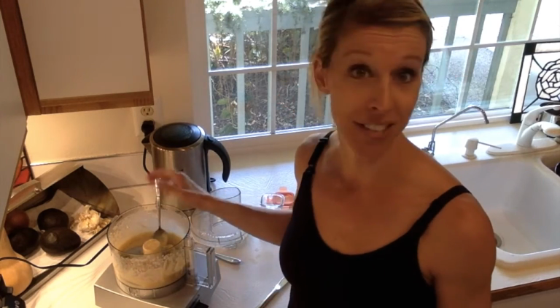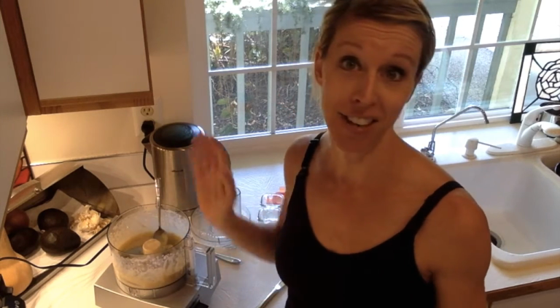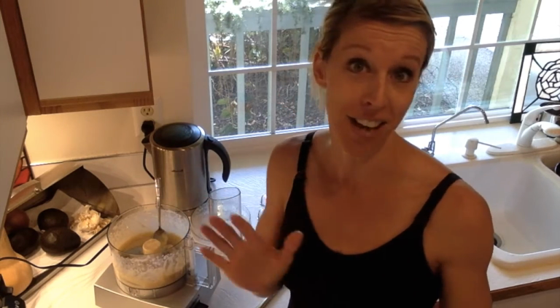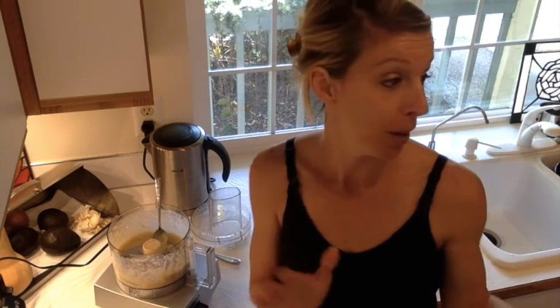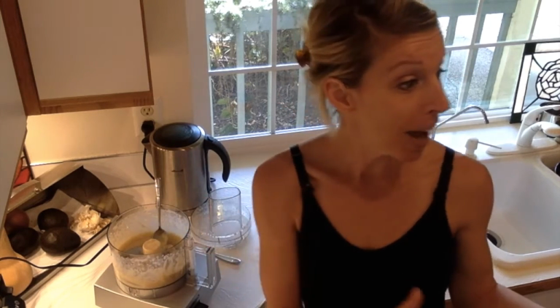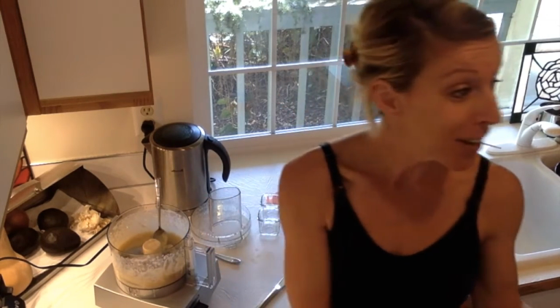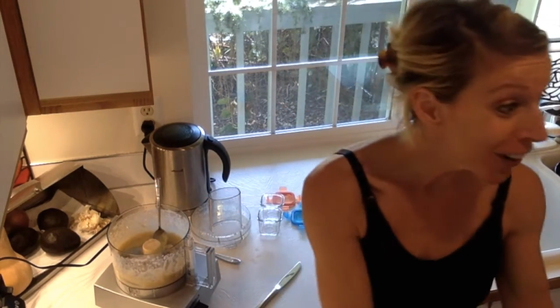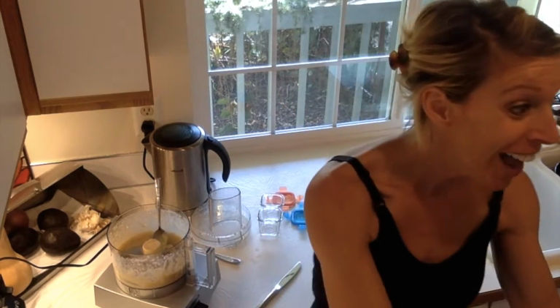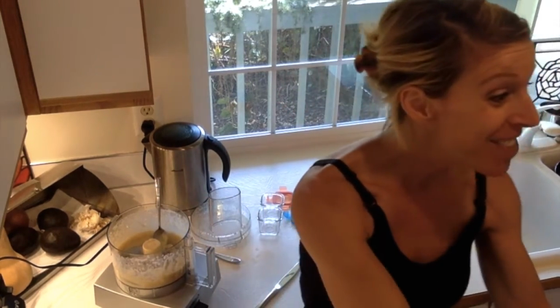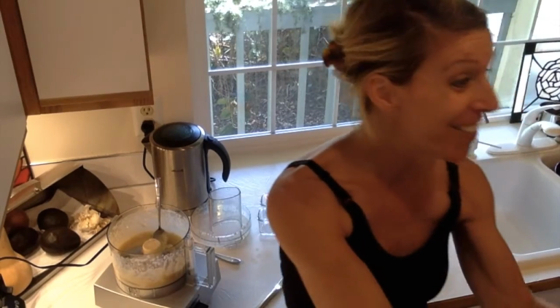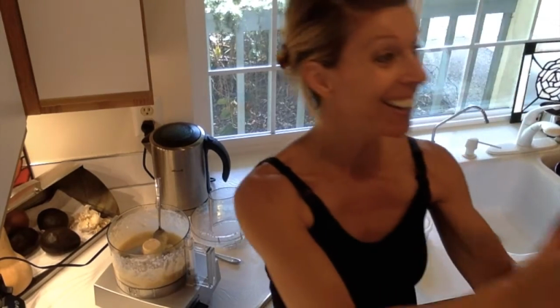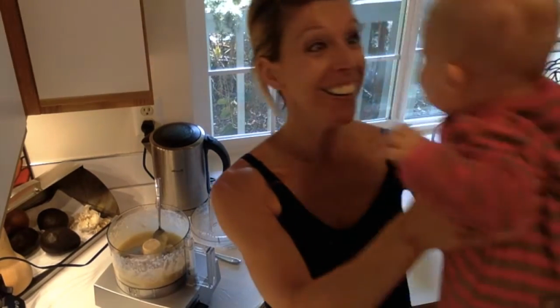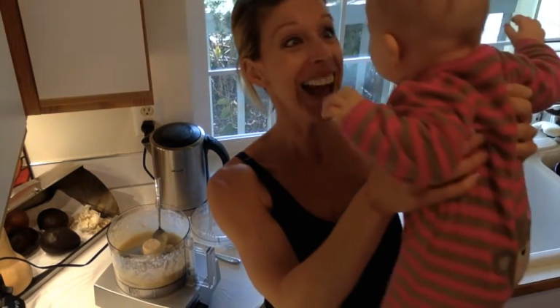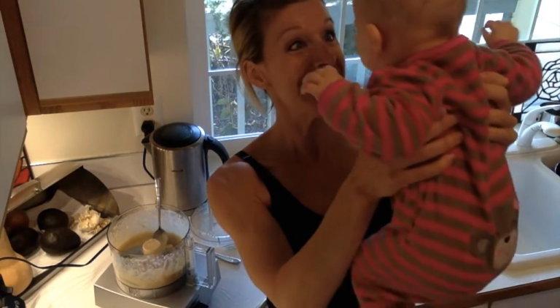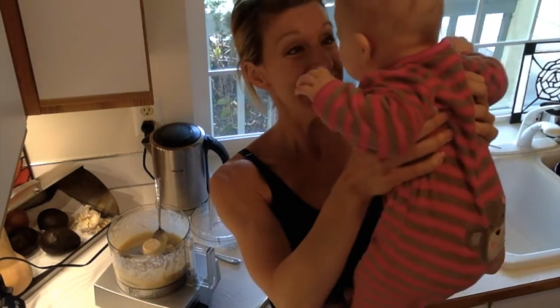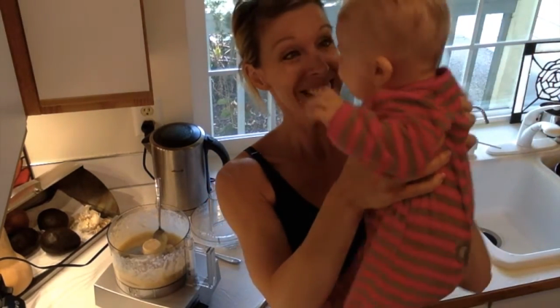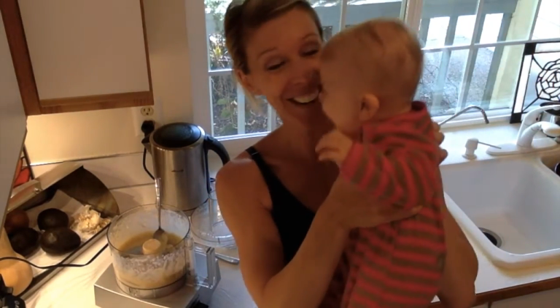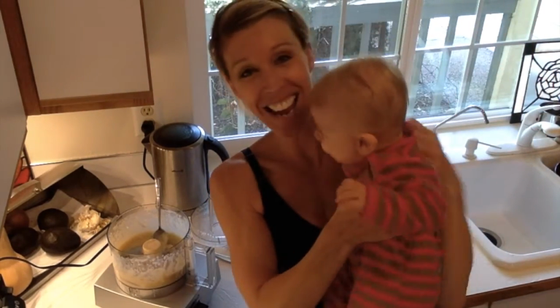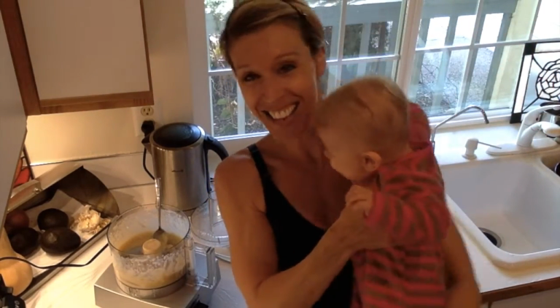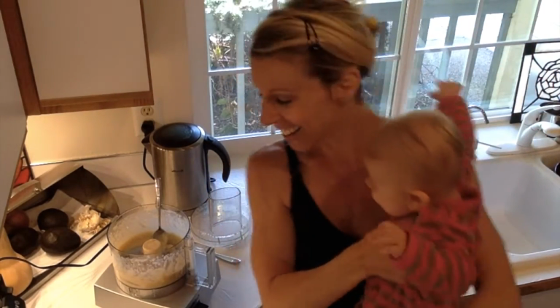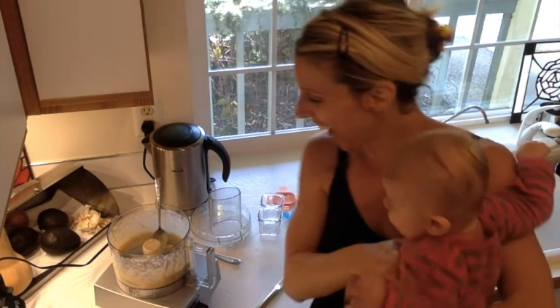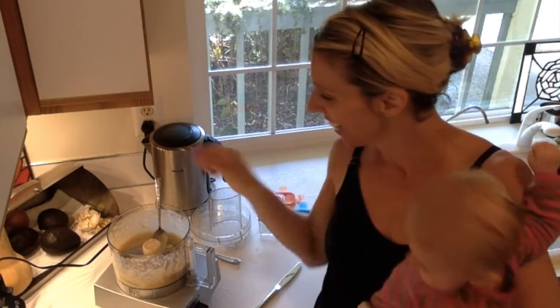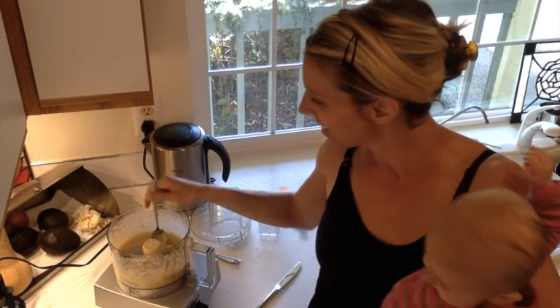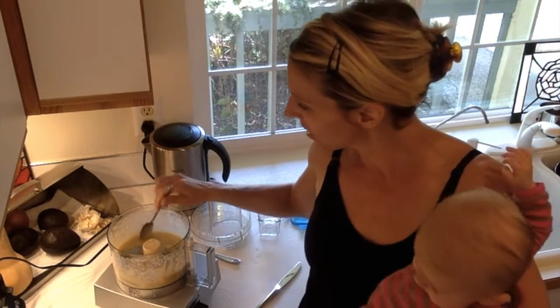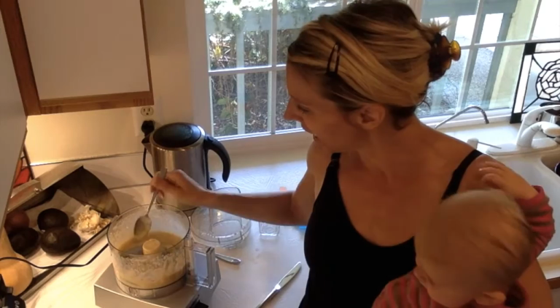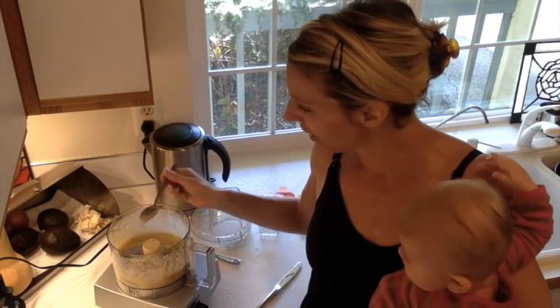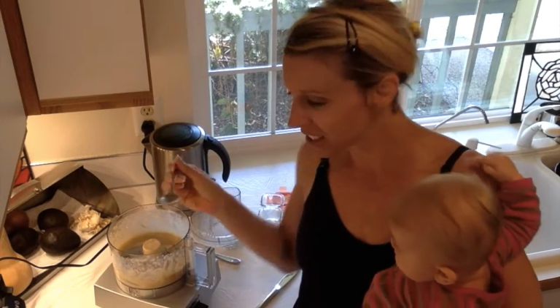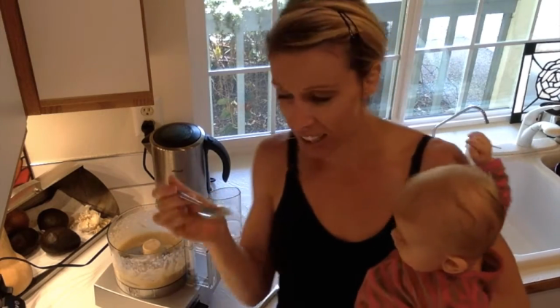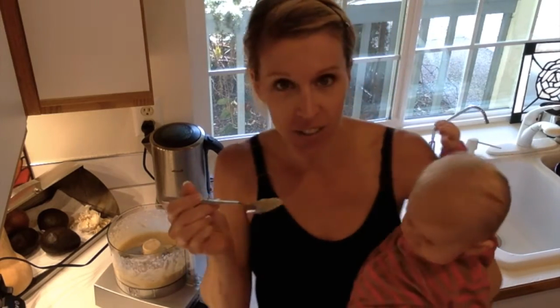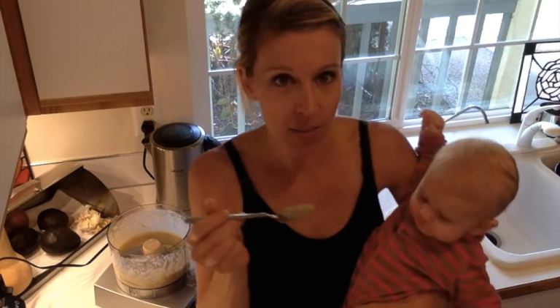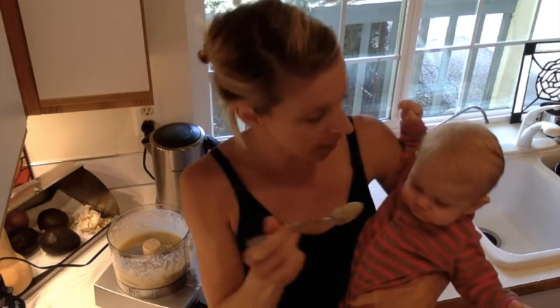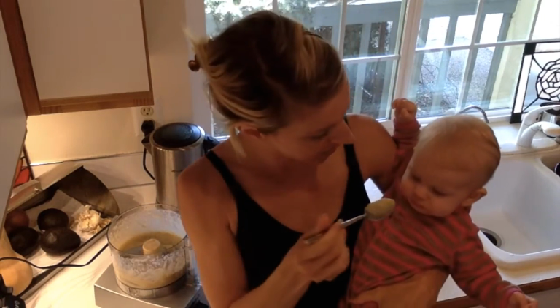Now it's taste test time, because we have to make sure baby girl likes it! We're going to give her just a little taste so you guys can see.